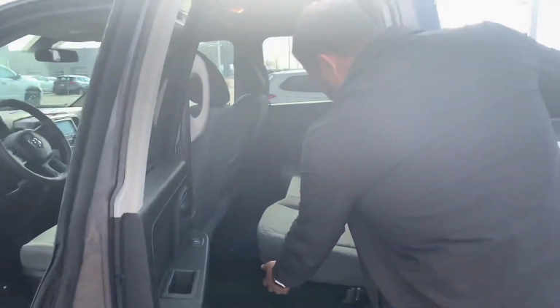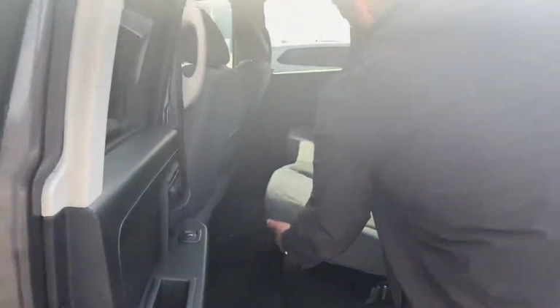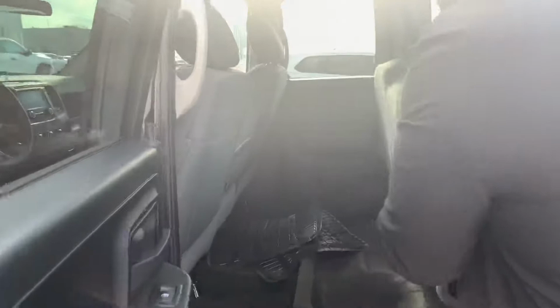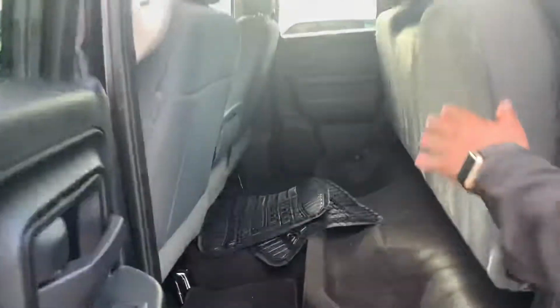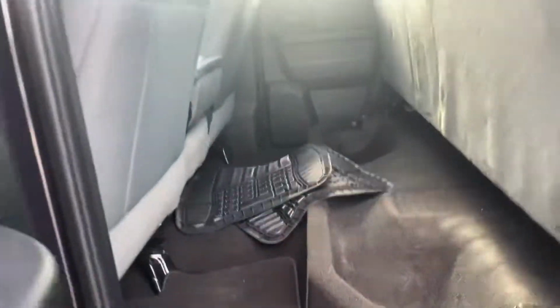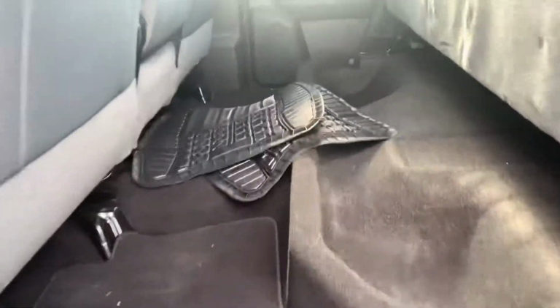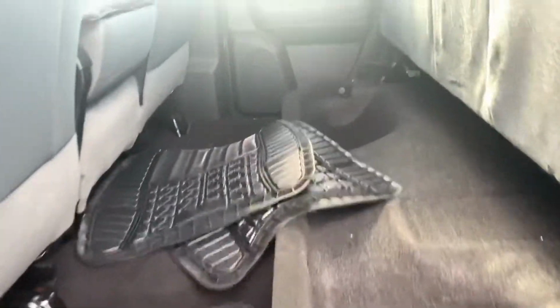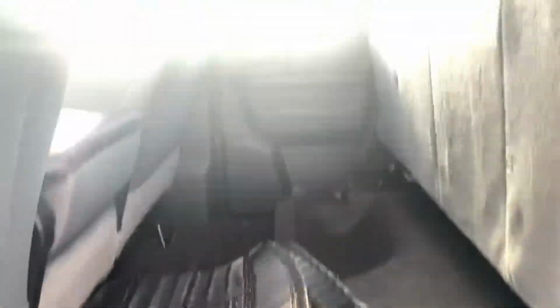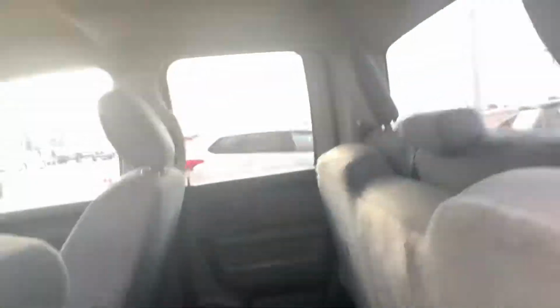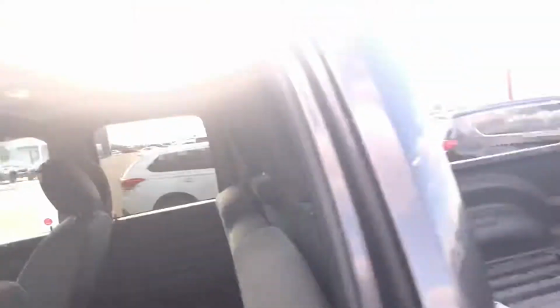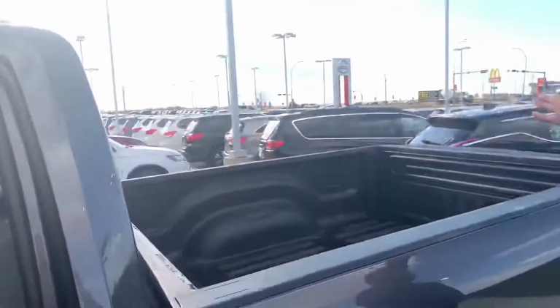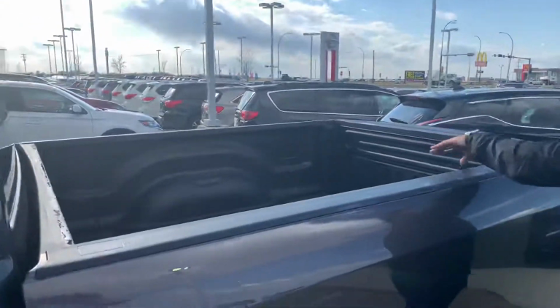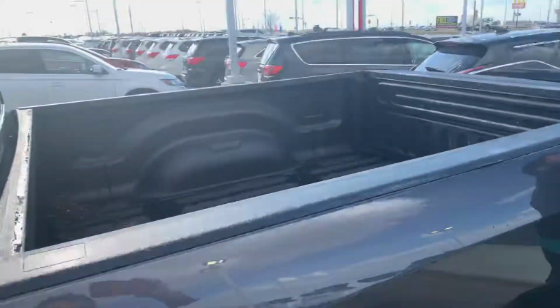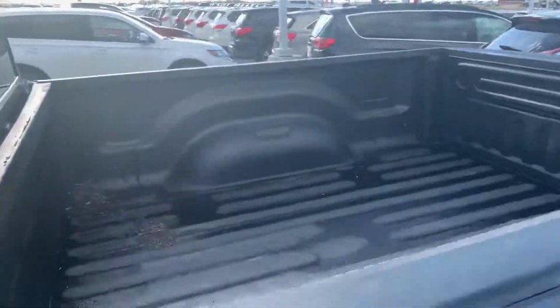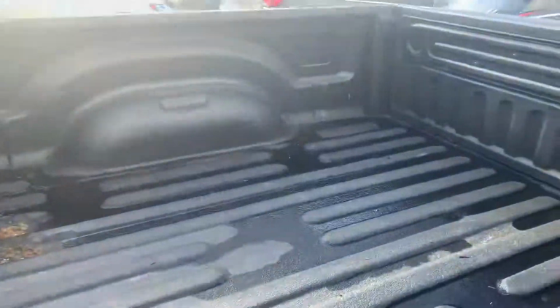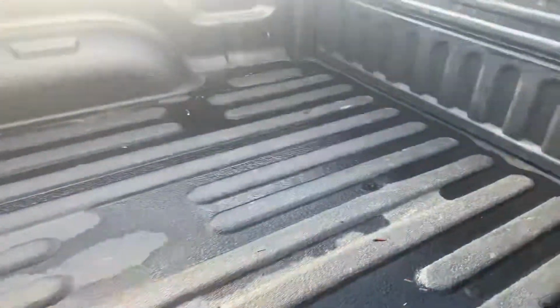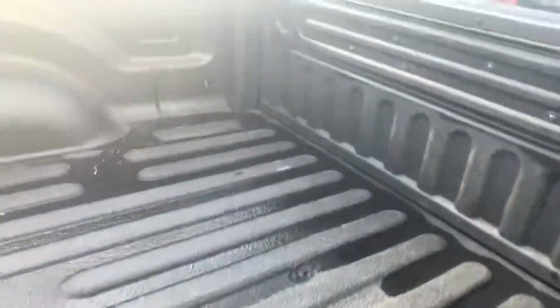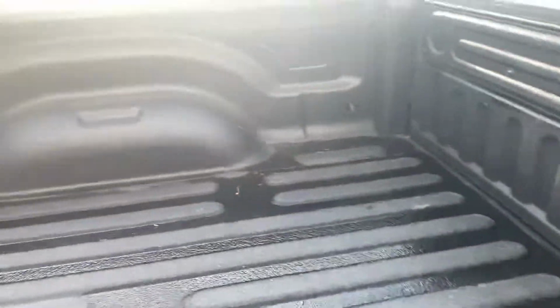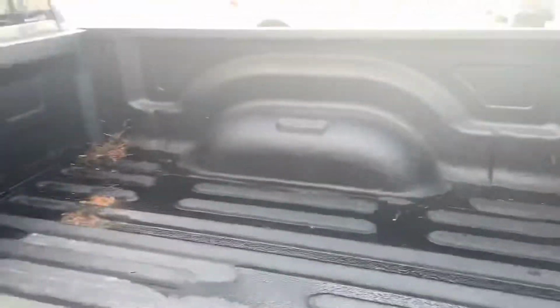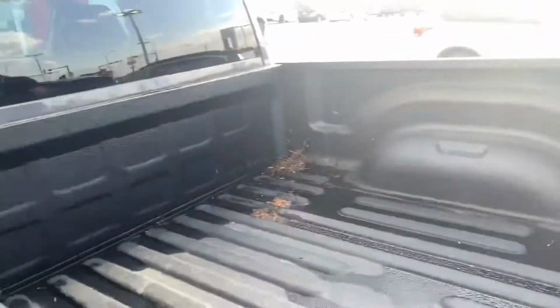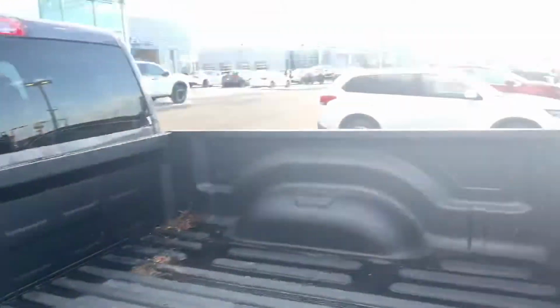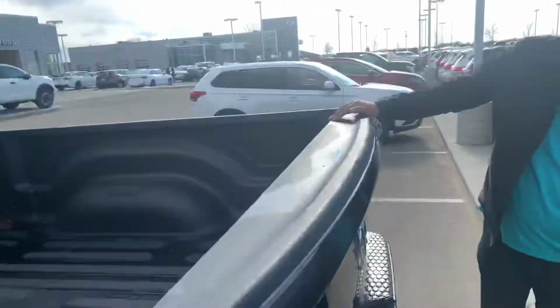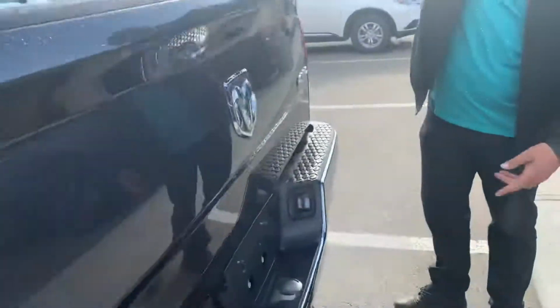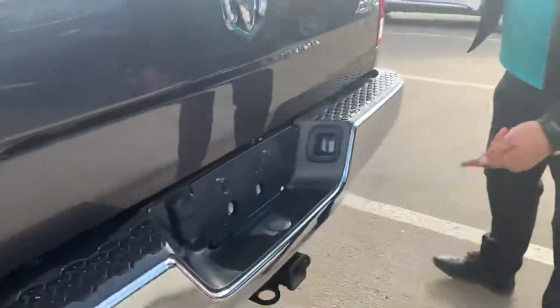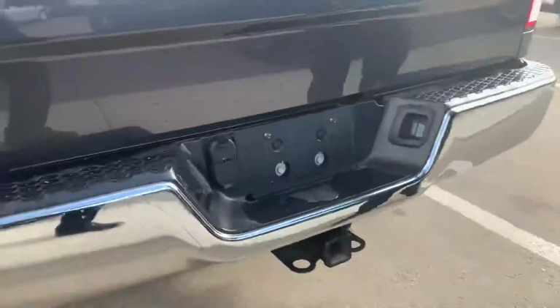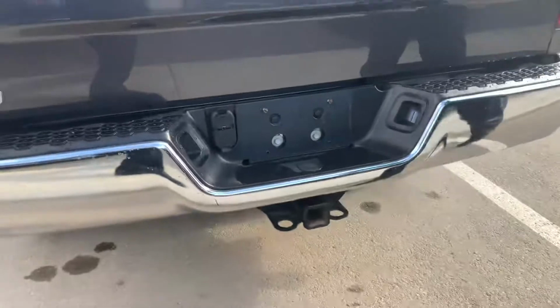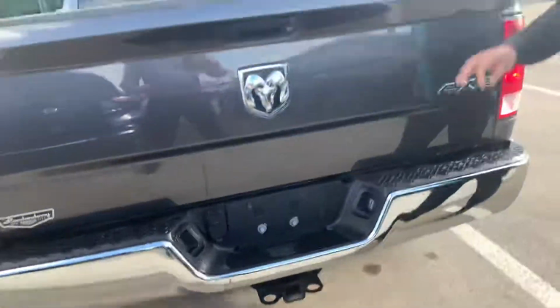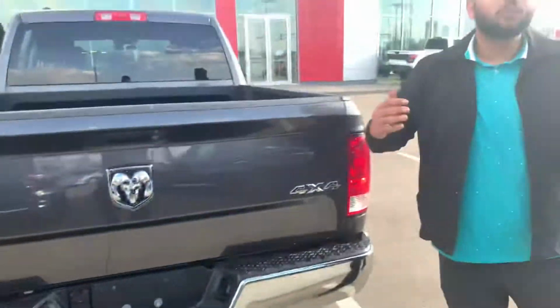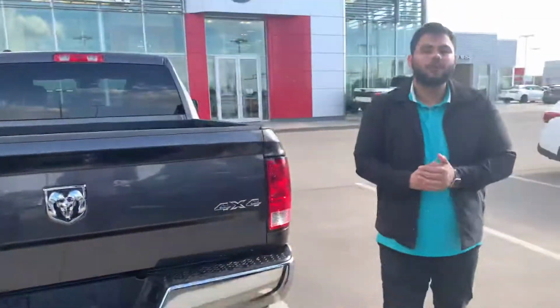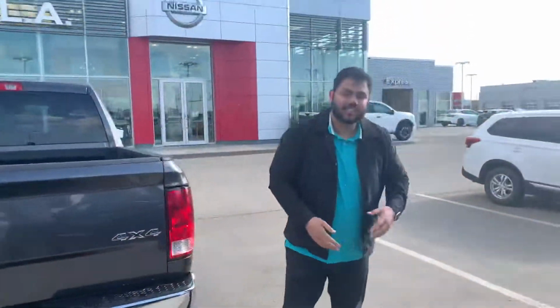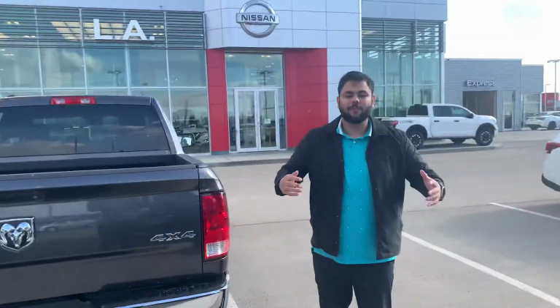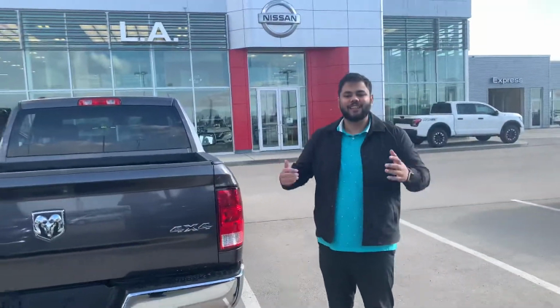Take a look in the back — tons of room. It is a crew cab, all the seats do fold up for some hidden storage back there. In the bed you've already got the spray-in box liner installed, and of course your tow package on the back with your receiver hitch ready to go.